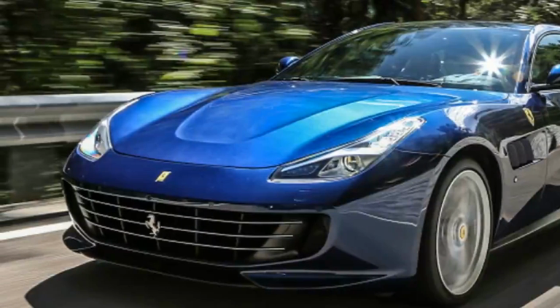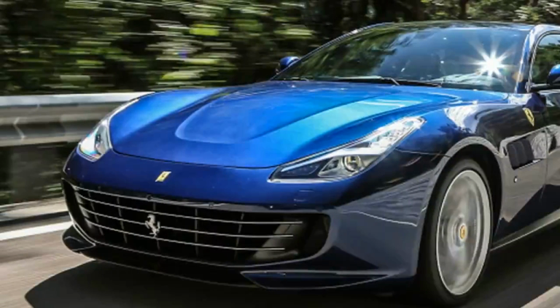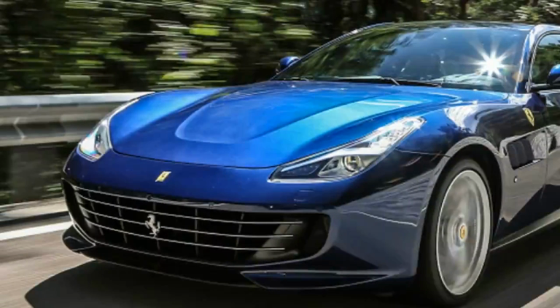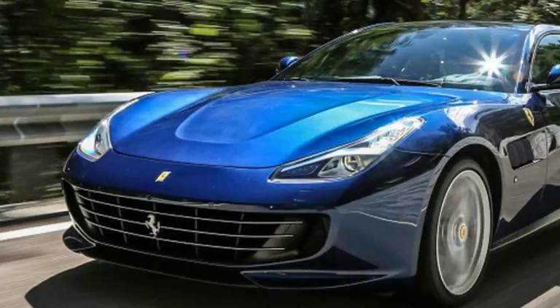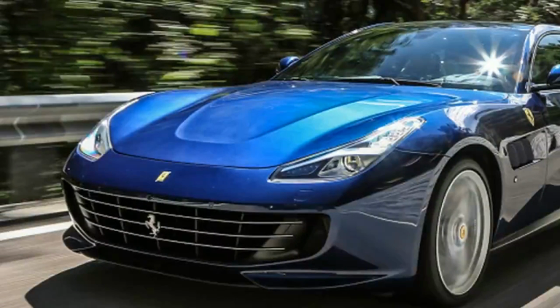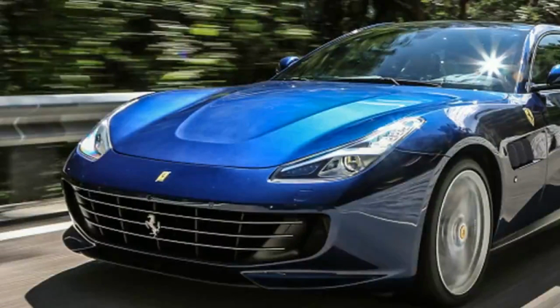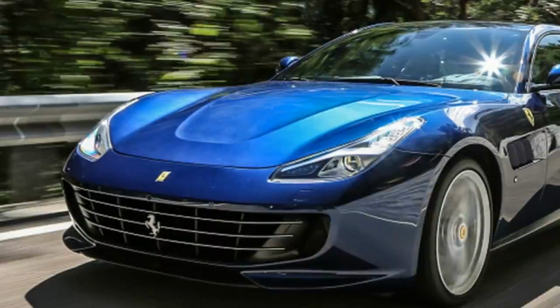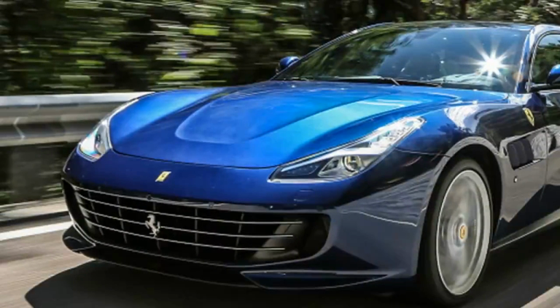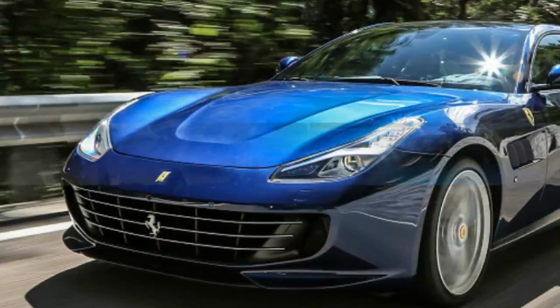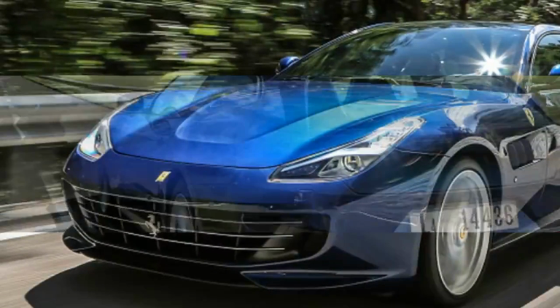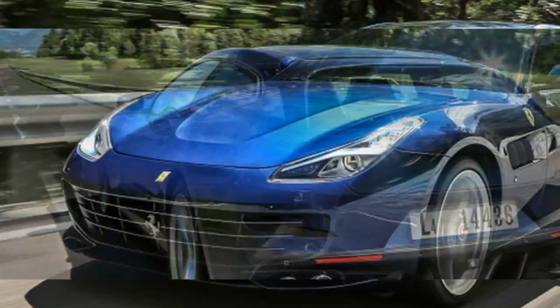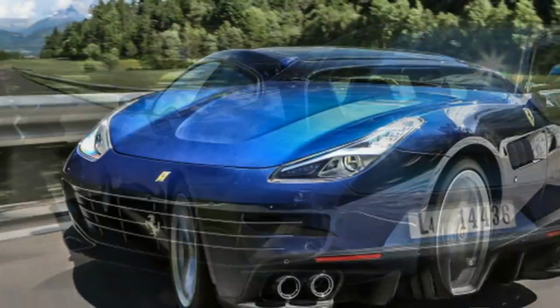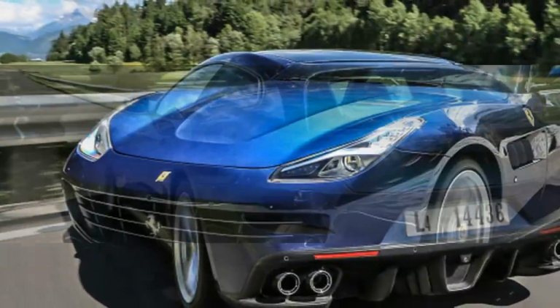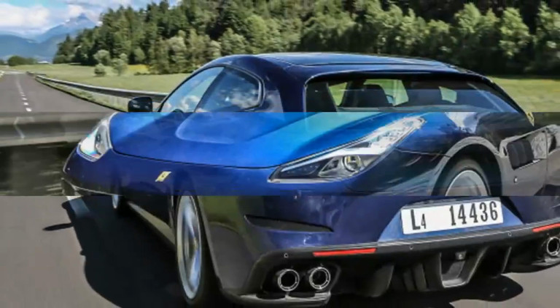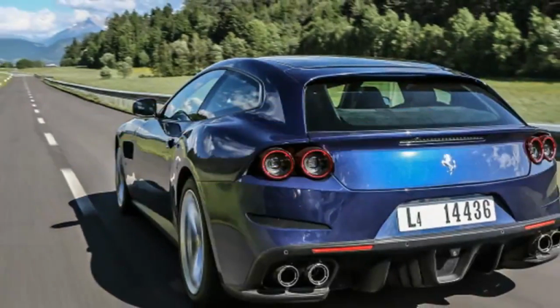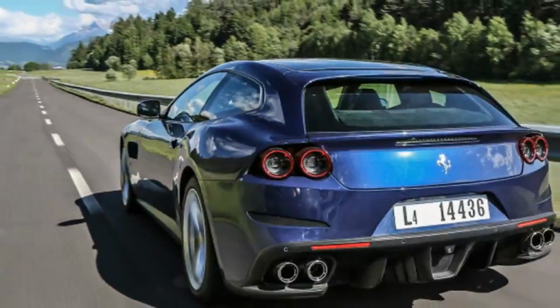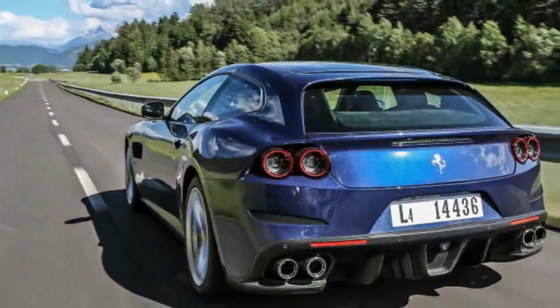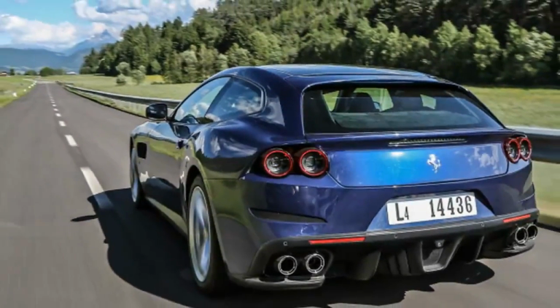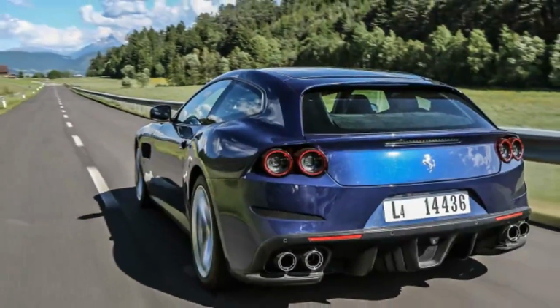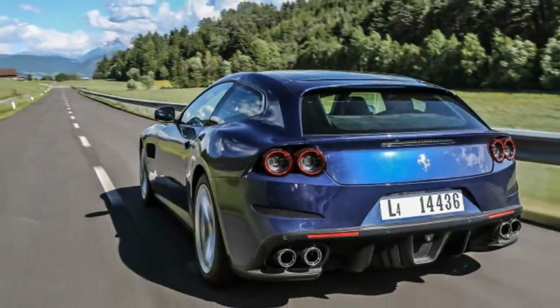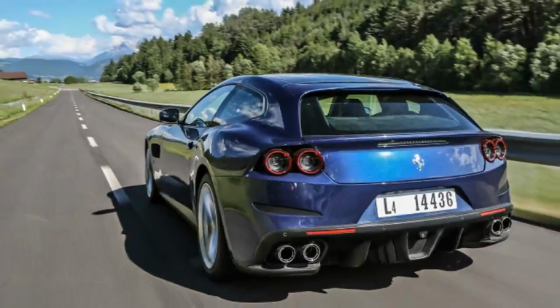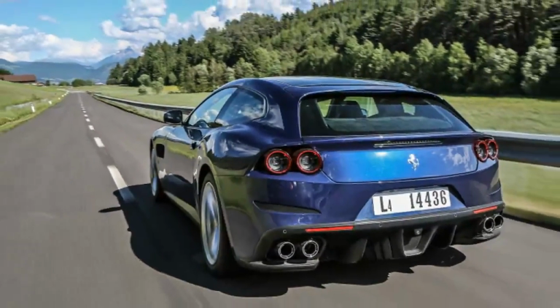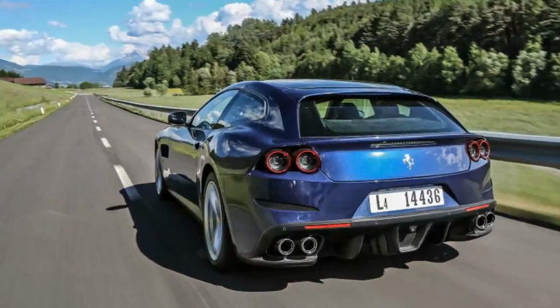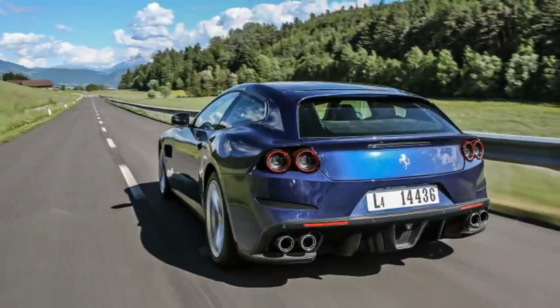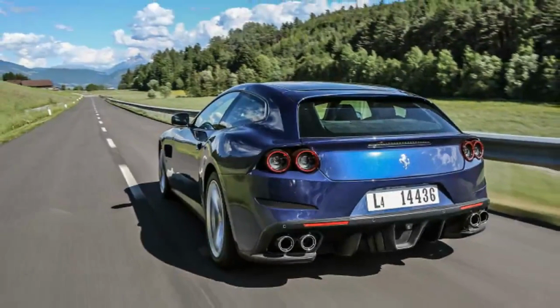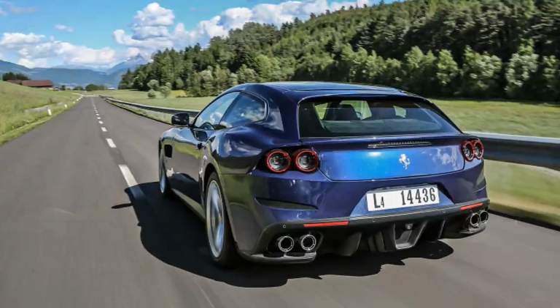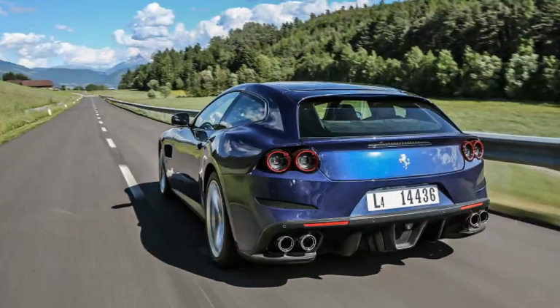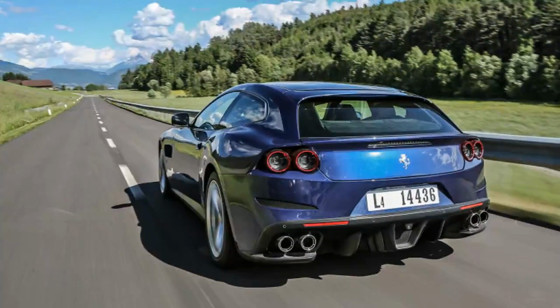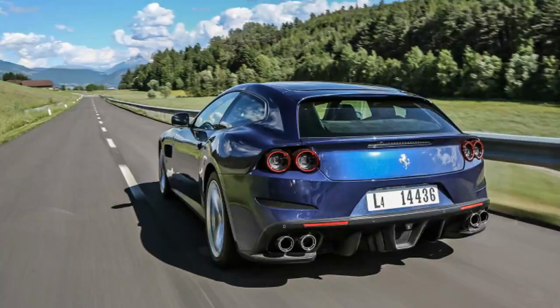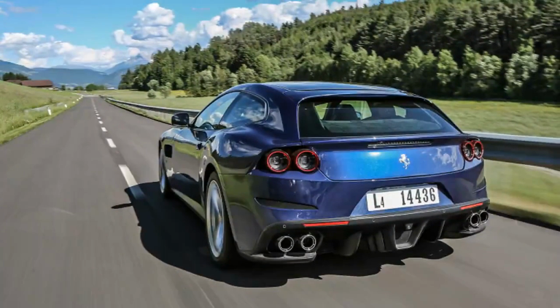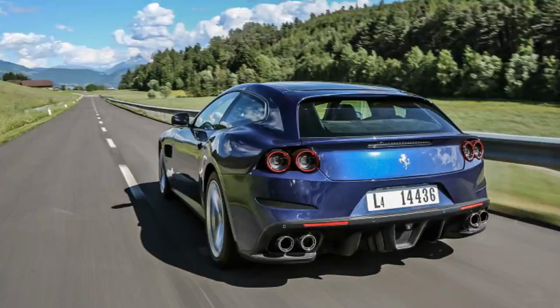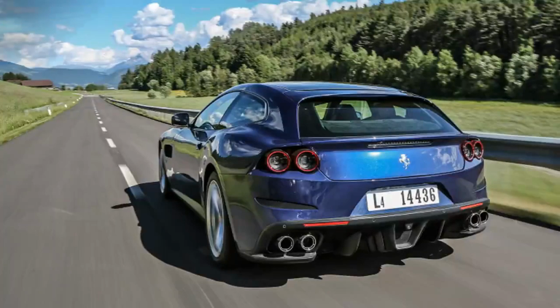The Ferrari FF is a monster — a four-wheel drive bread van with a 6.3-litre V12 that people like us have adored since it arrived in 2011.